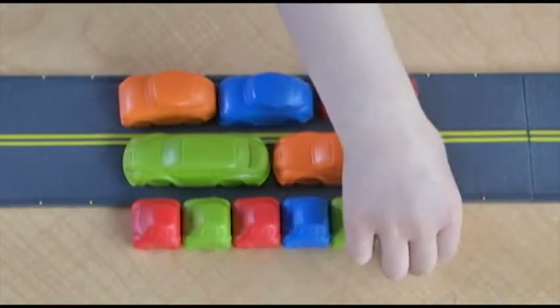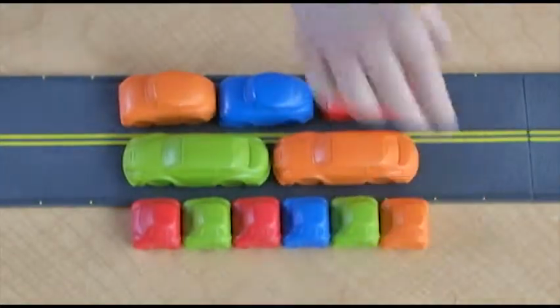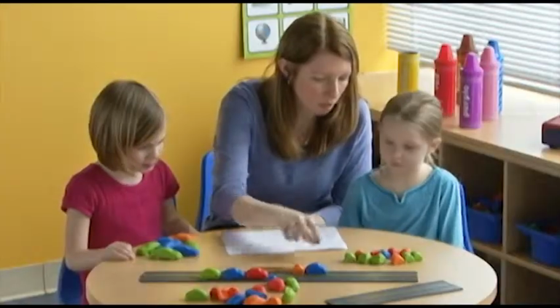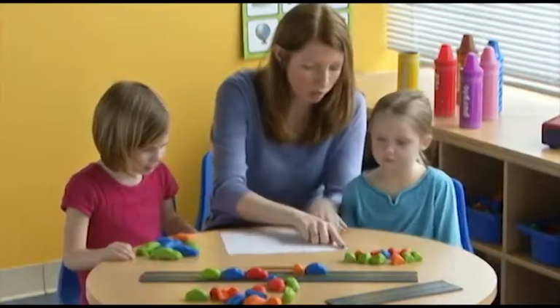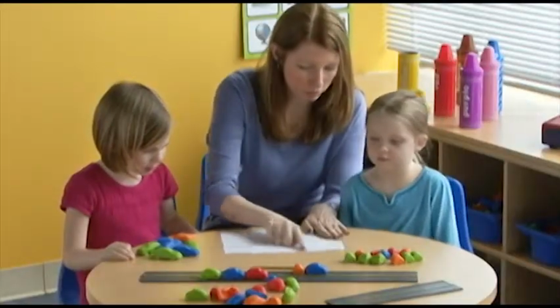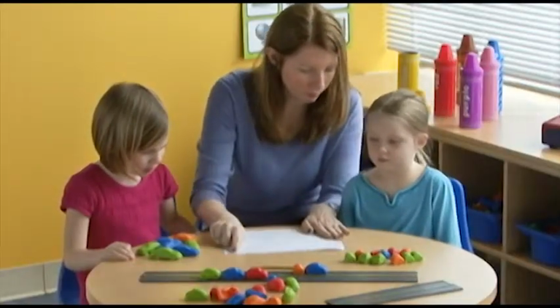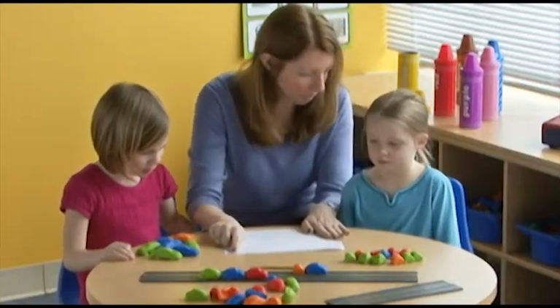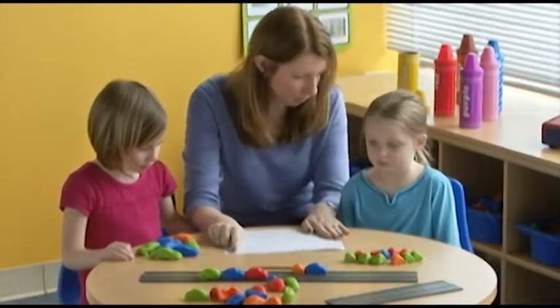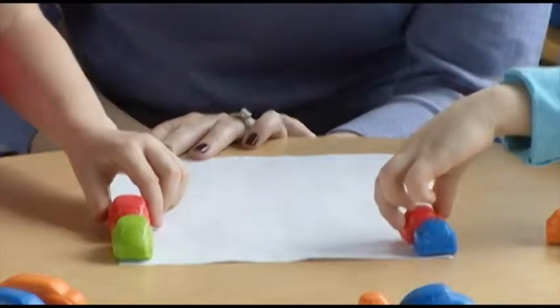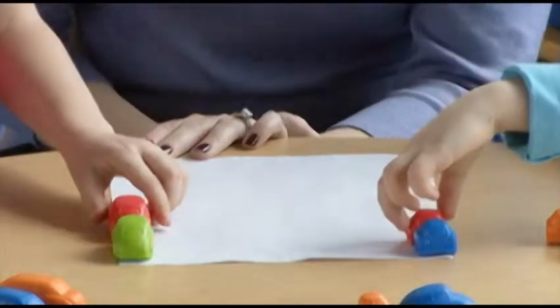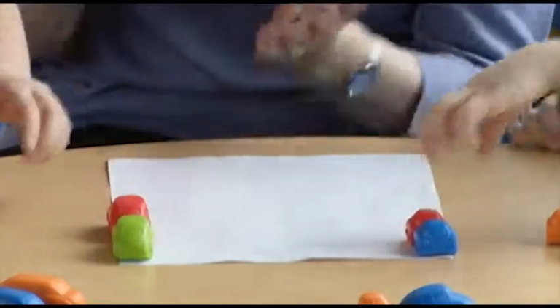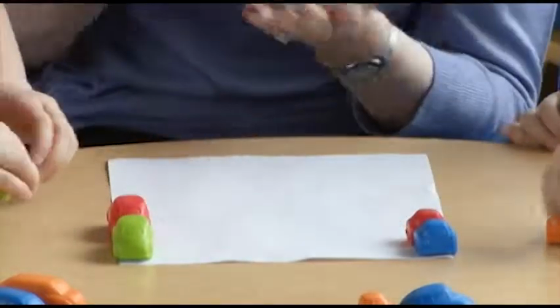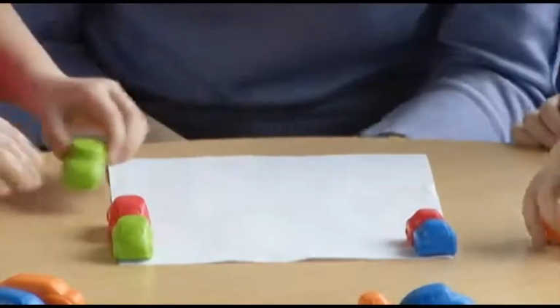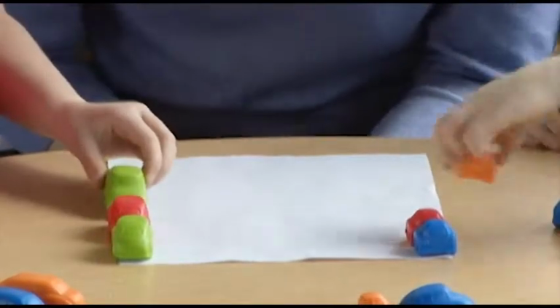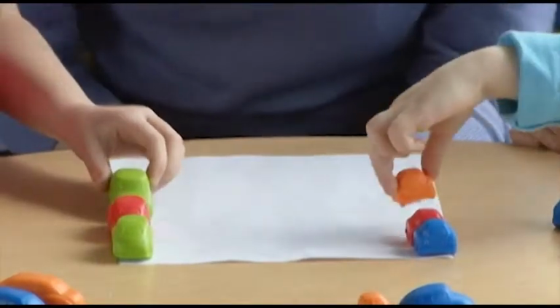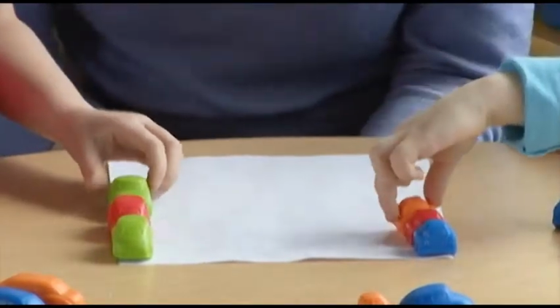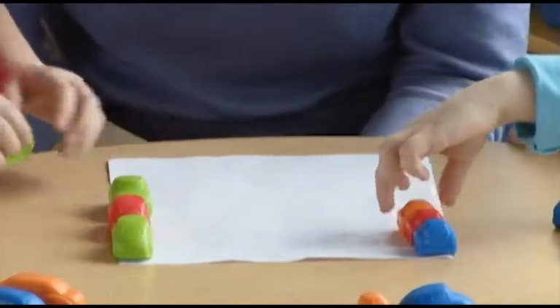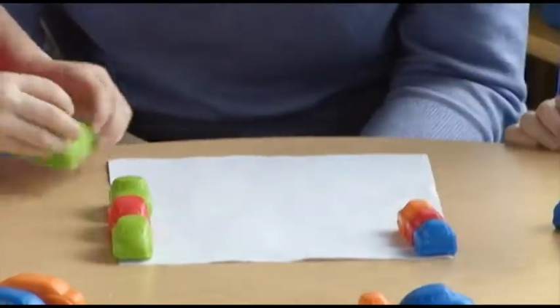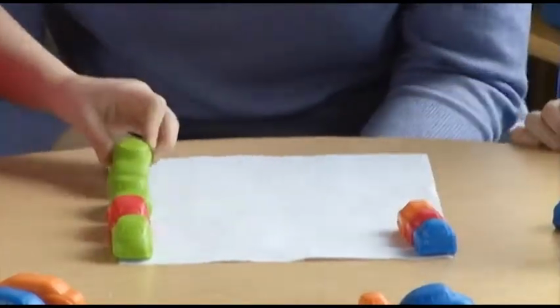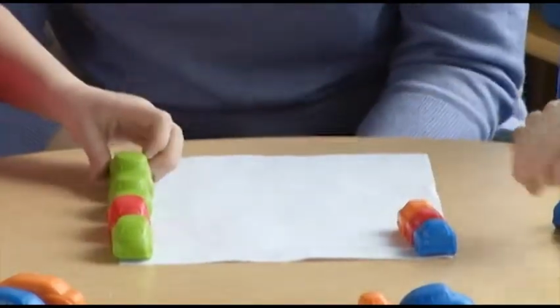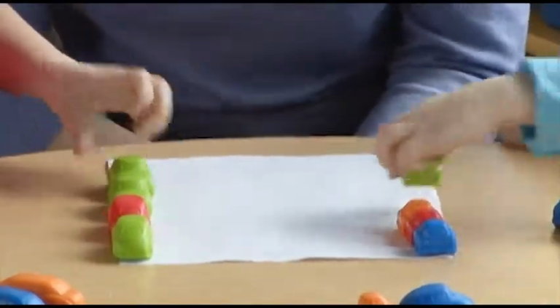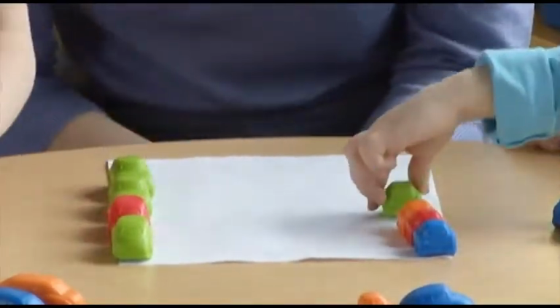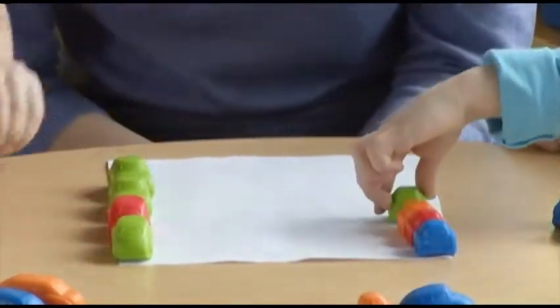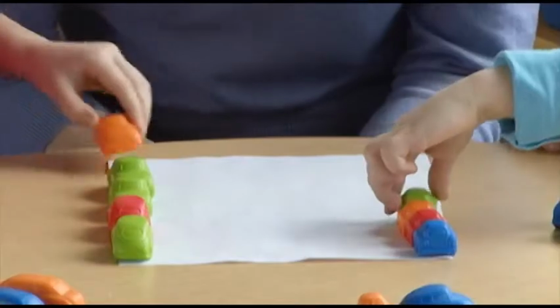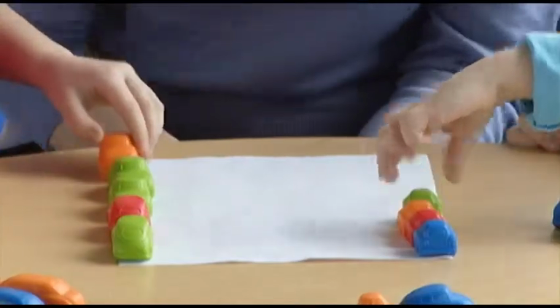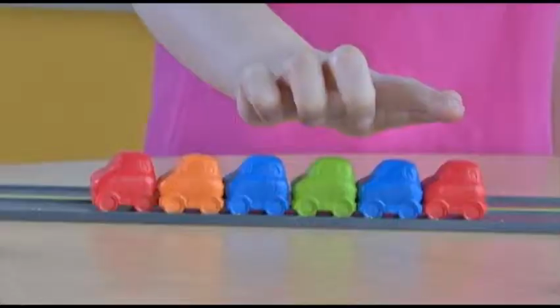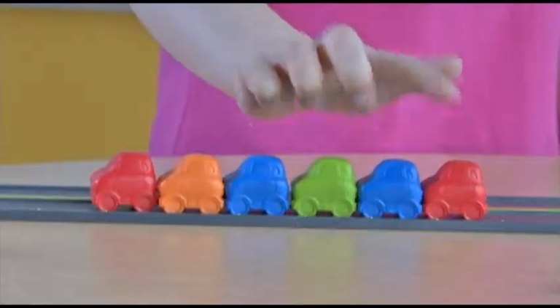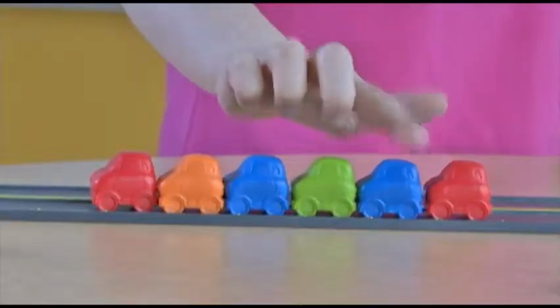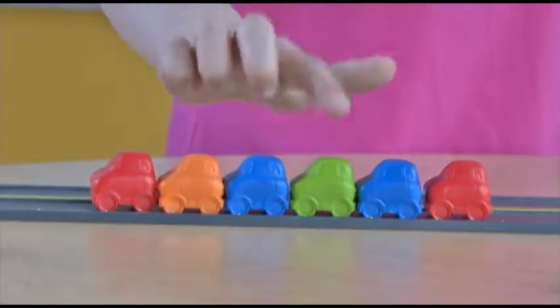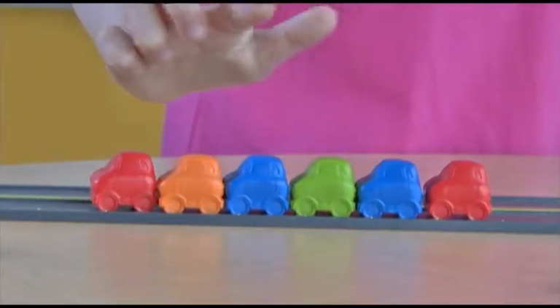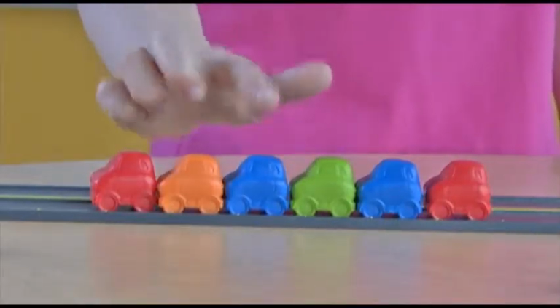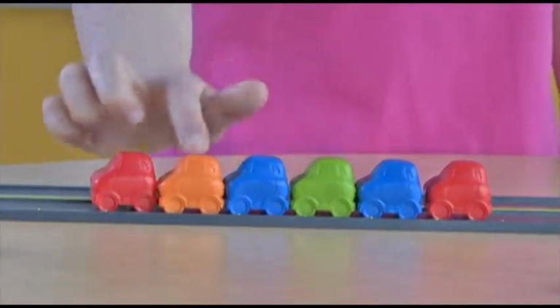Students can even measure objects around the room by lining same-size cars up from end to end. Look to the included activity guide for all sorts of fun ideas to practice non-standard measurement.